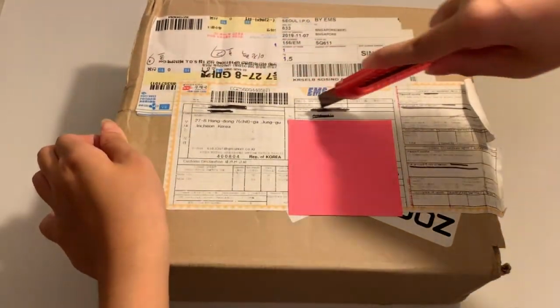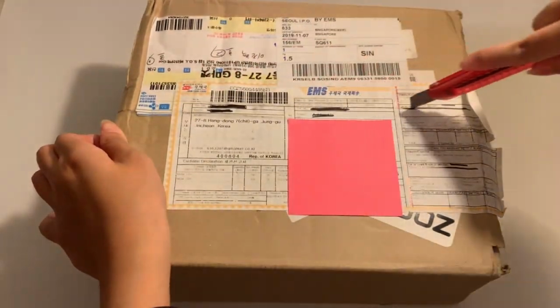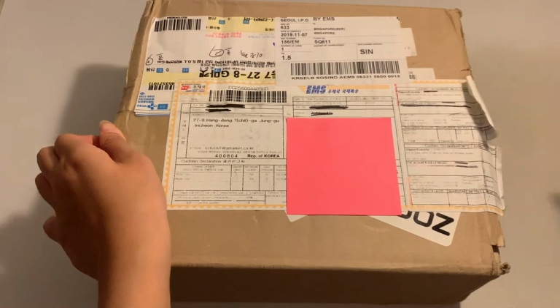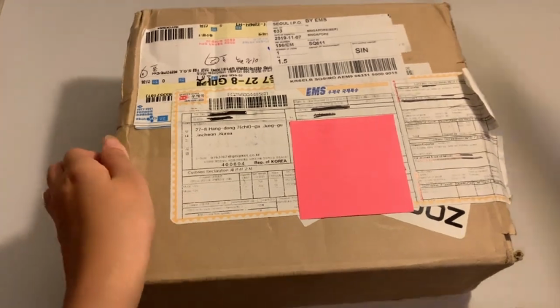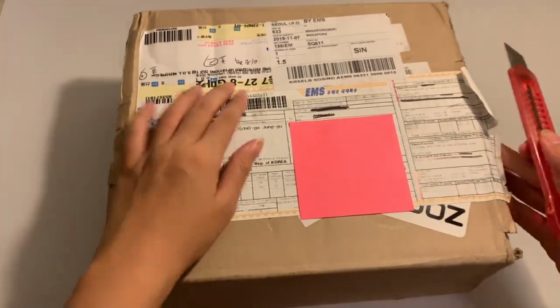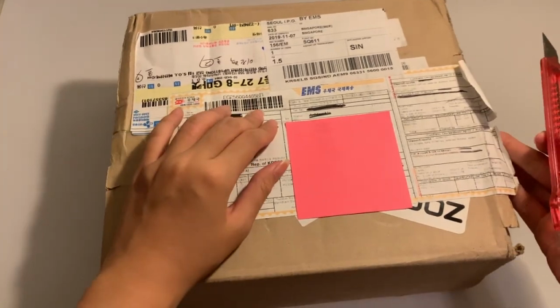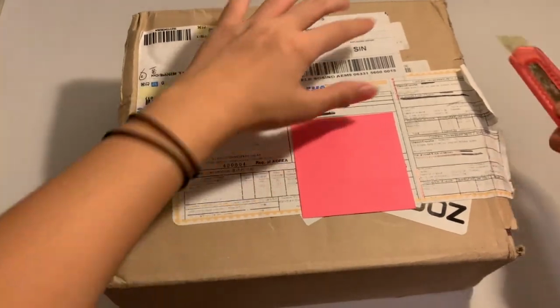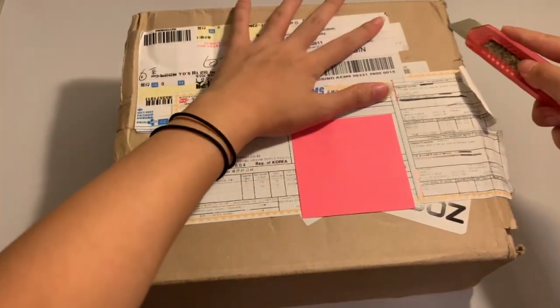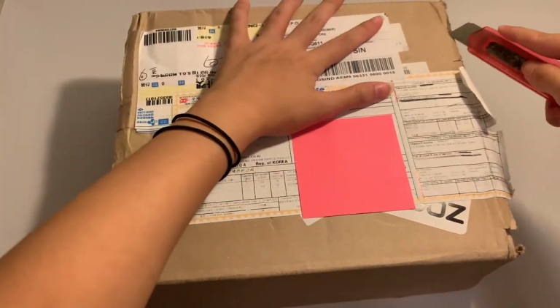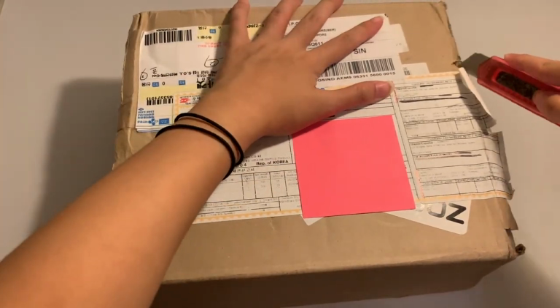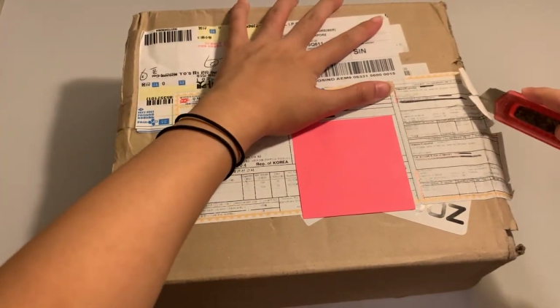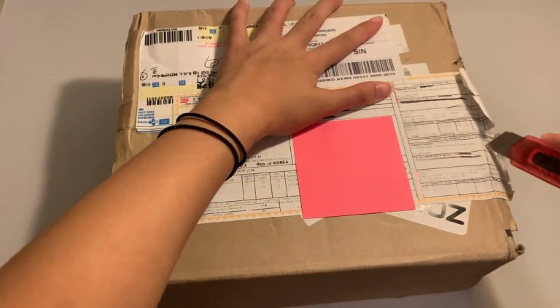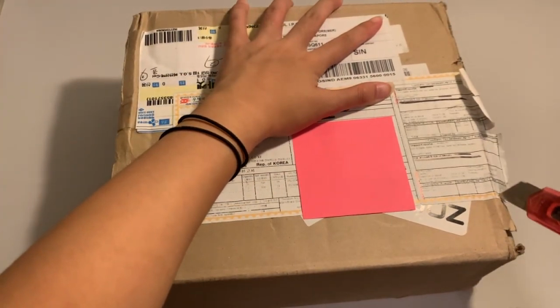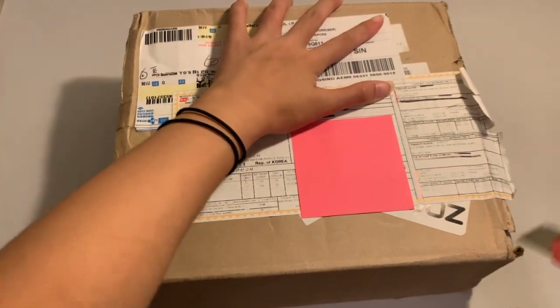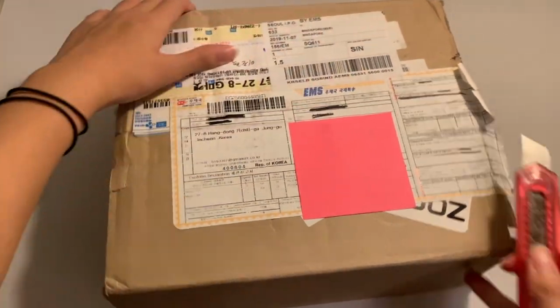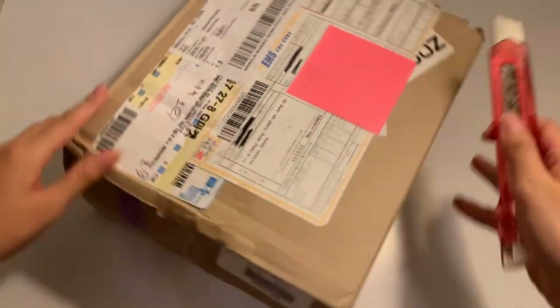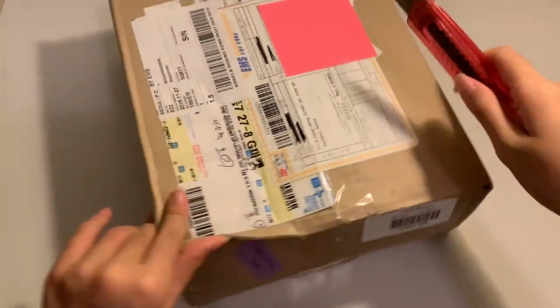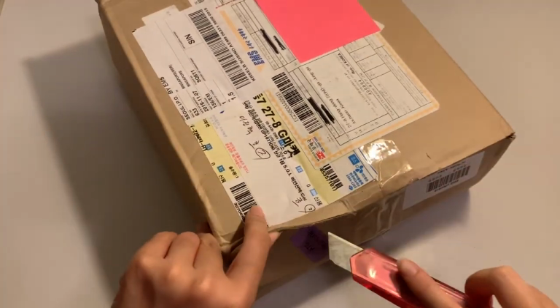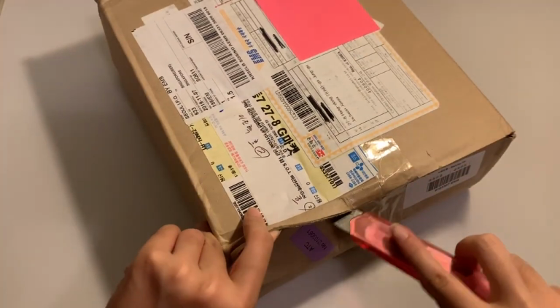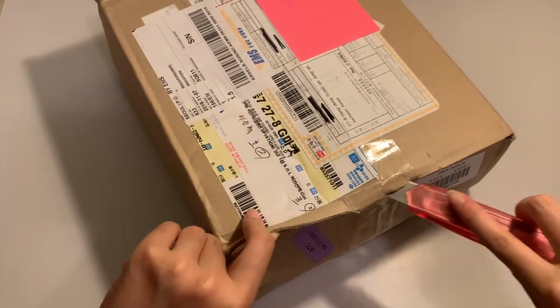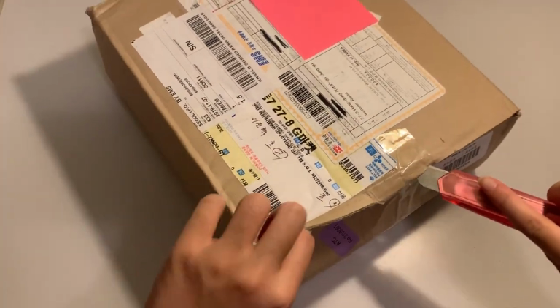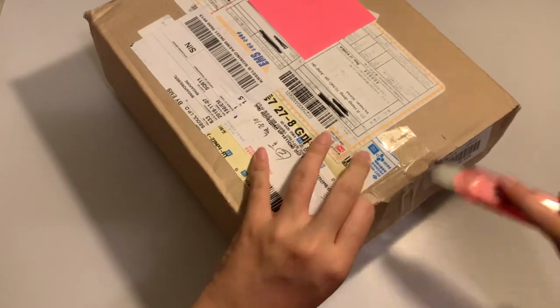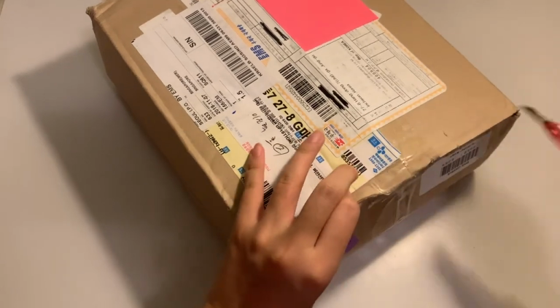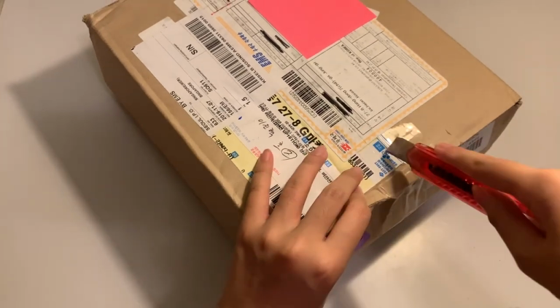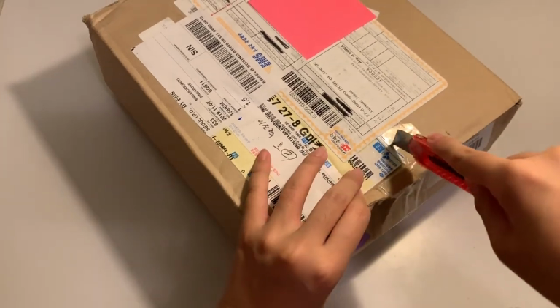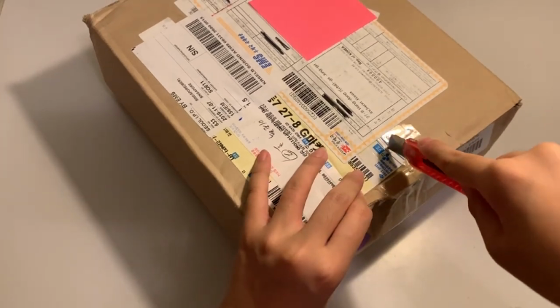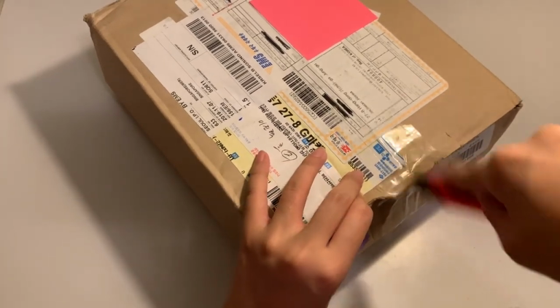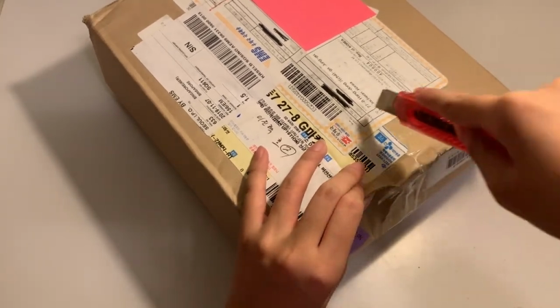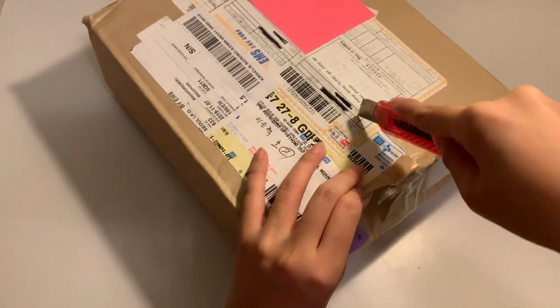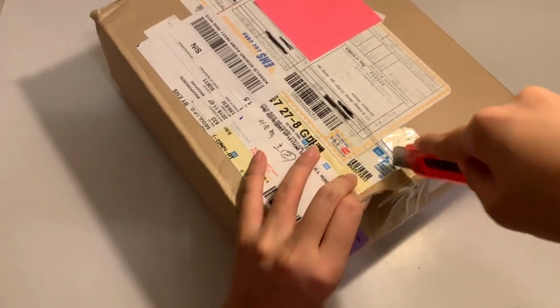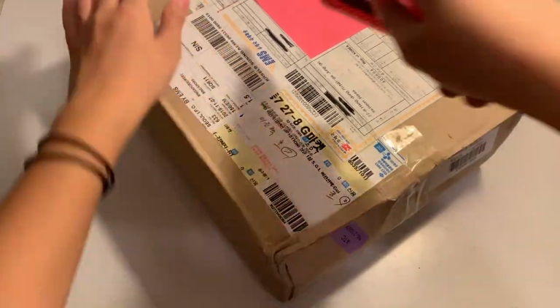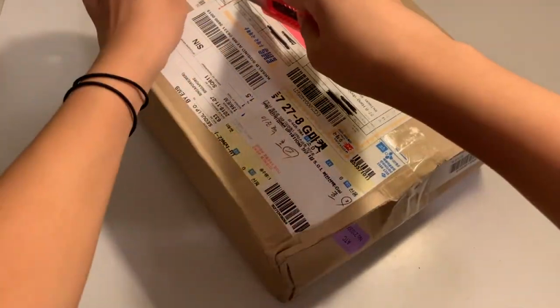I ordered them without posters because I don't need the posters. So I only ordered 4 albums.